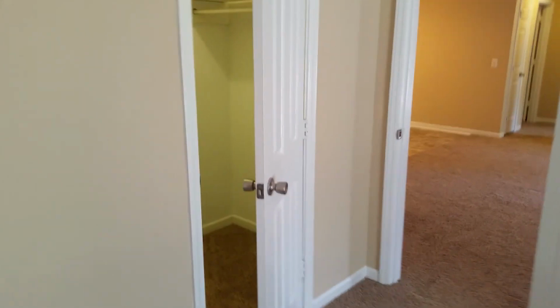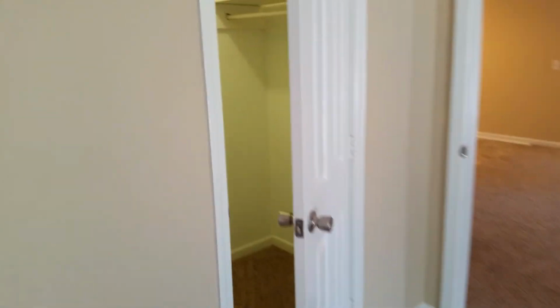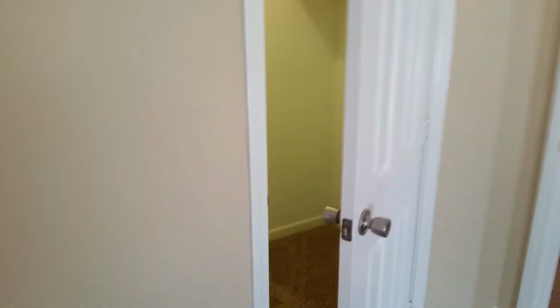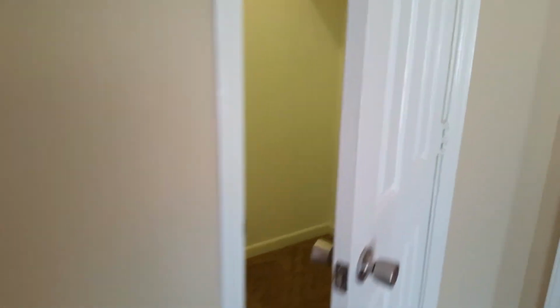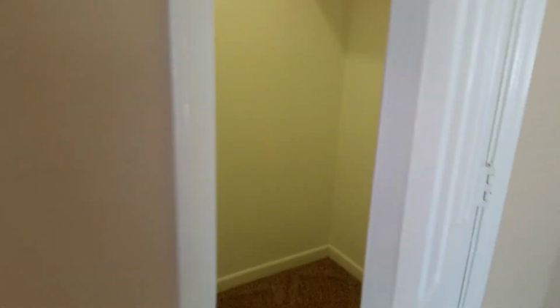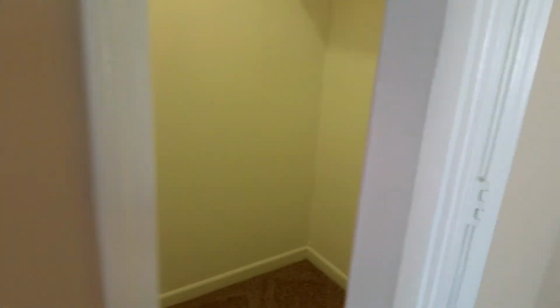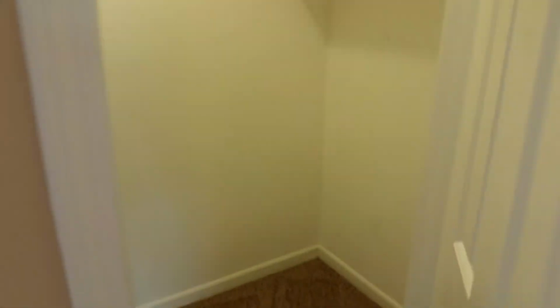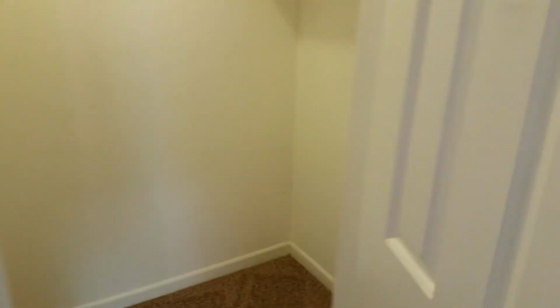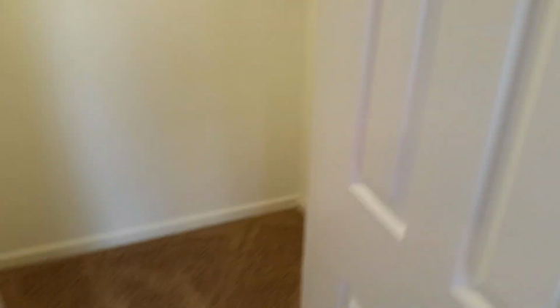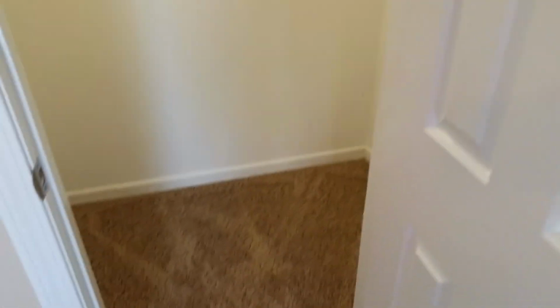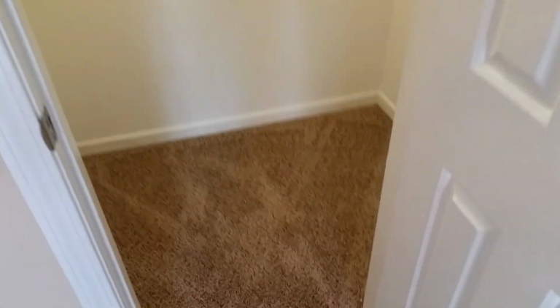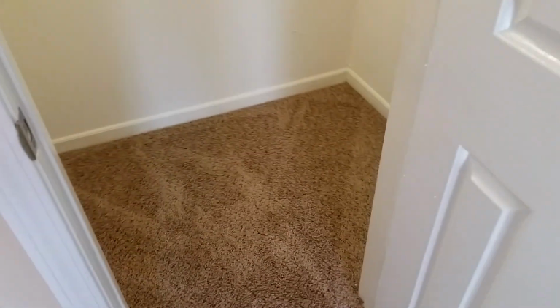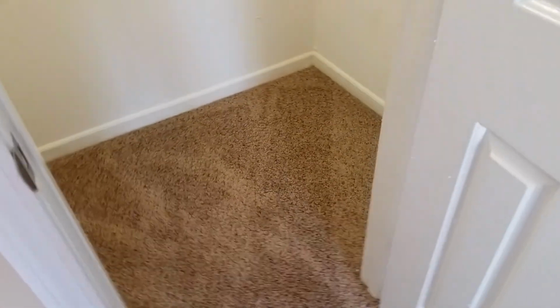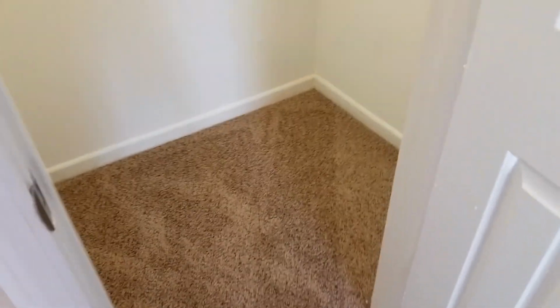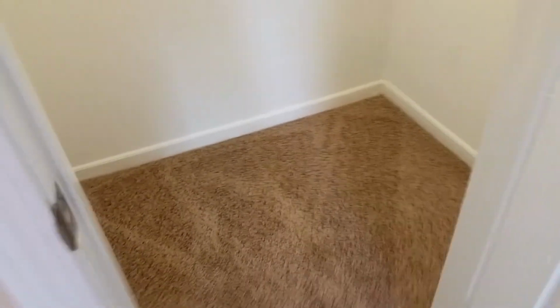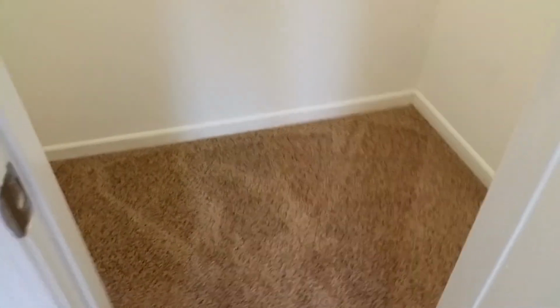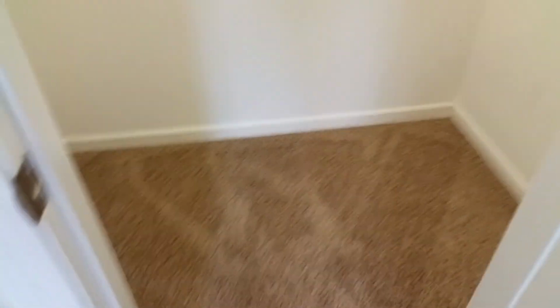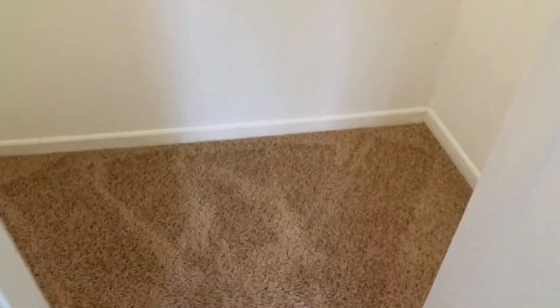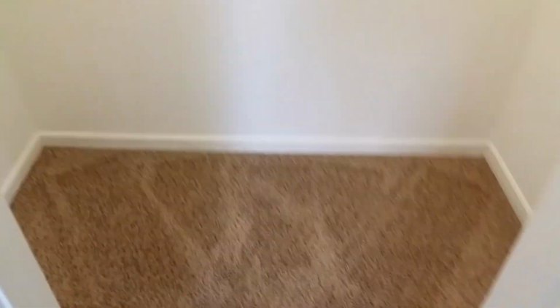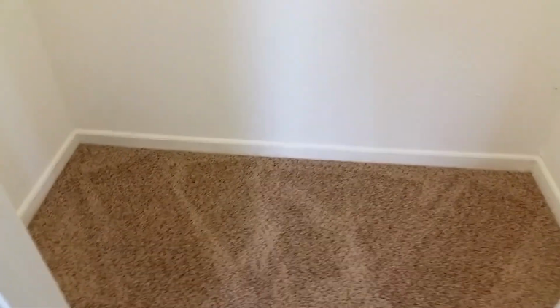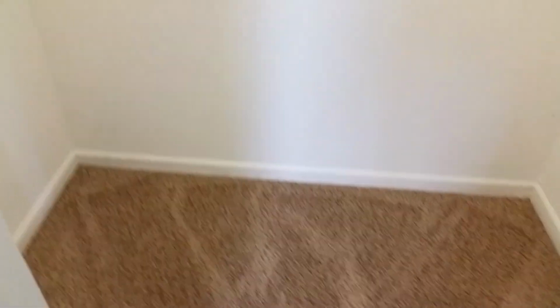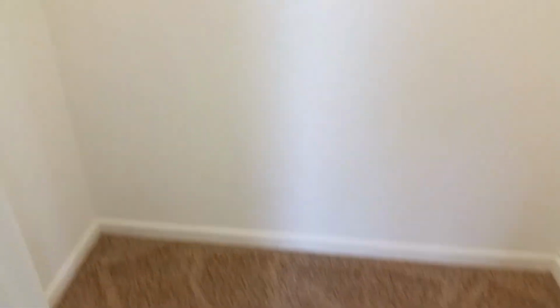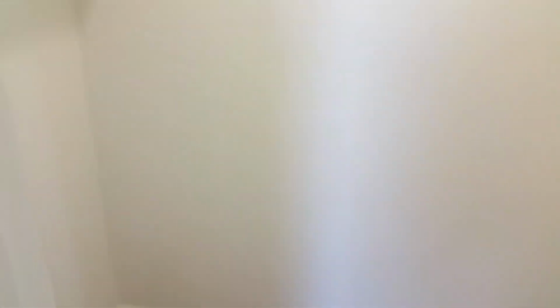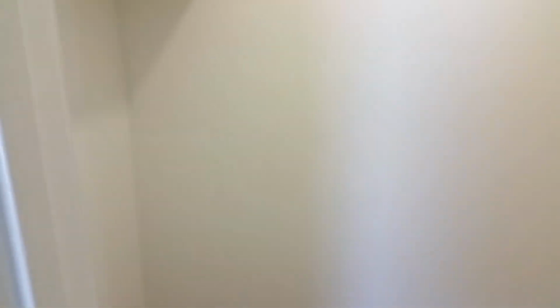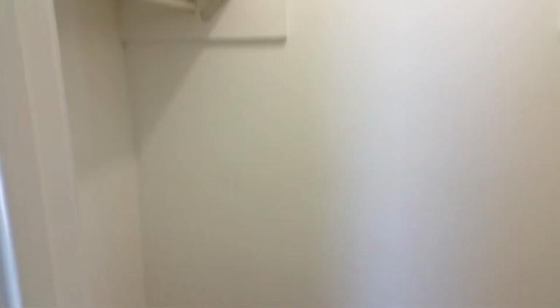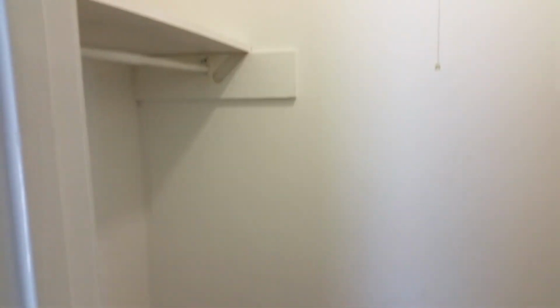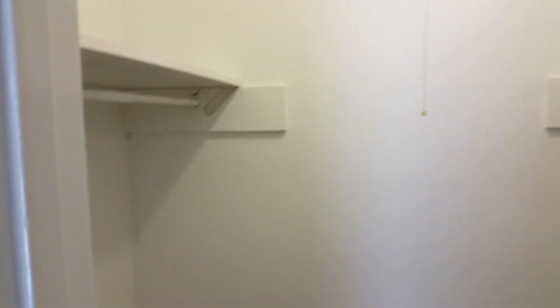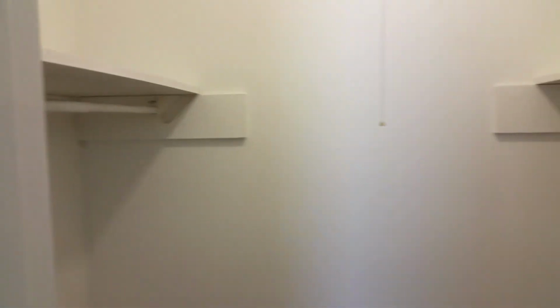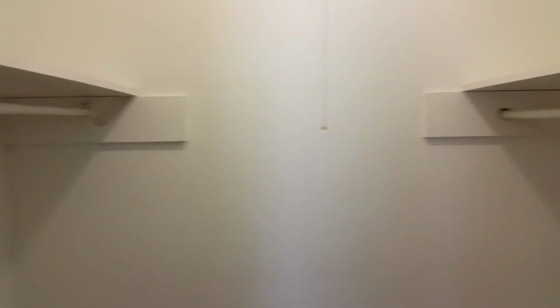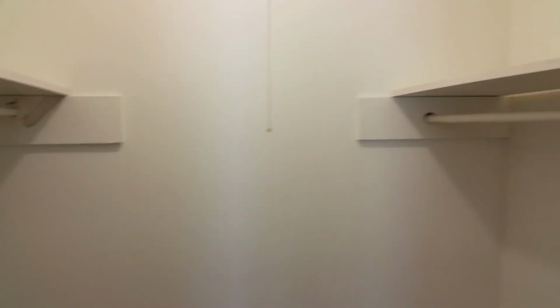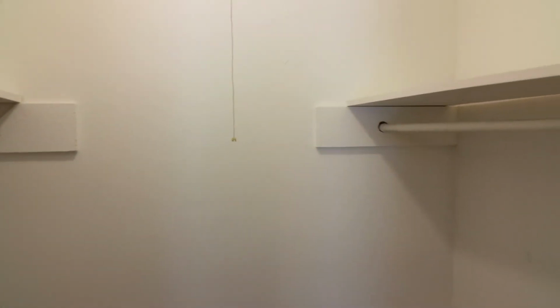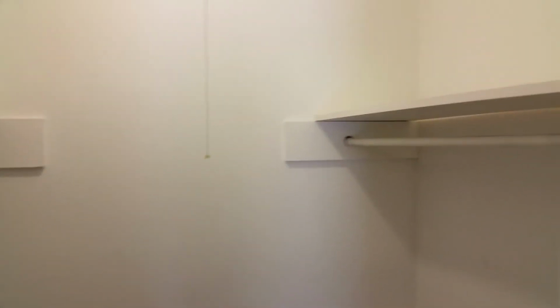We do have a walk-in closet in this room. If you look at the floor you can kind of get an idea of the size of this closet — shelves on the left and on the right.